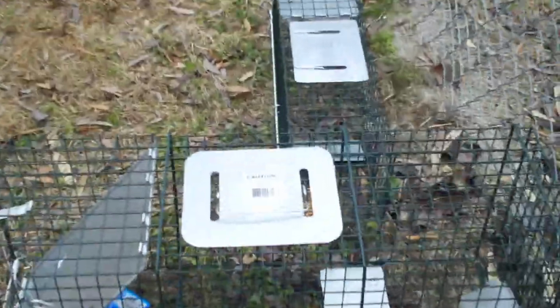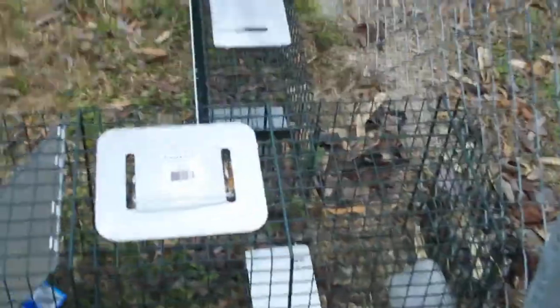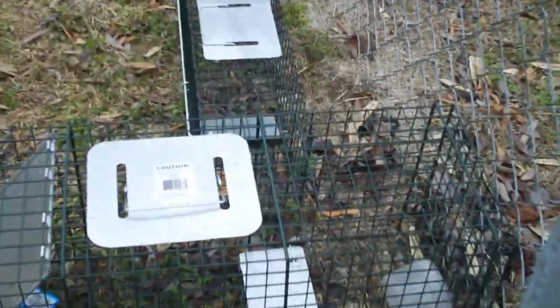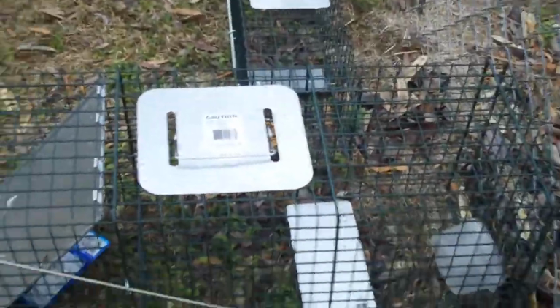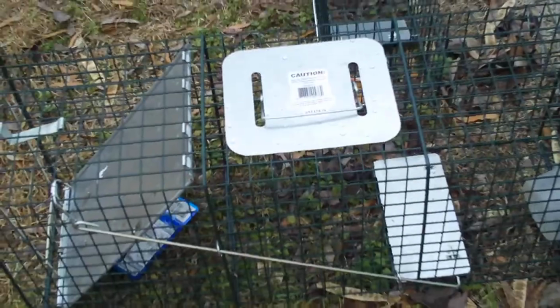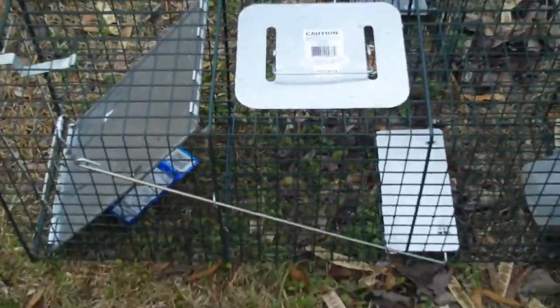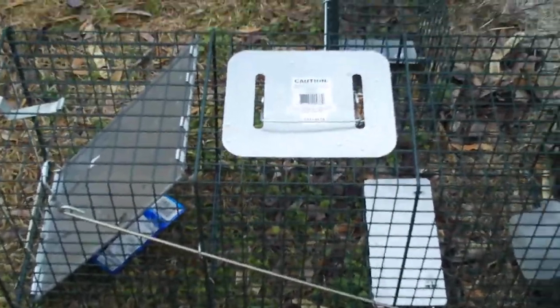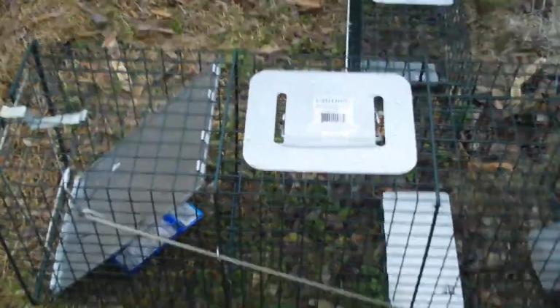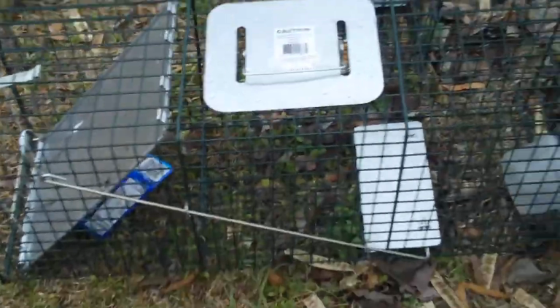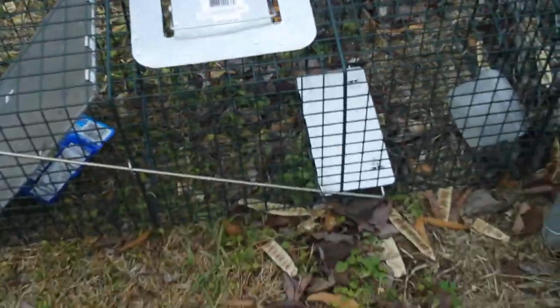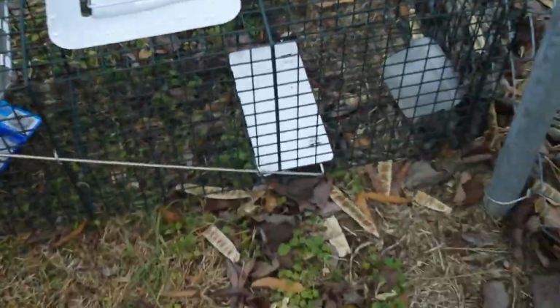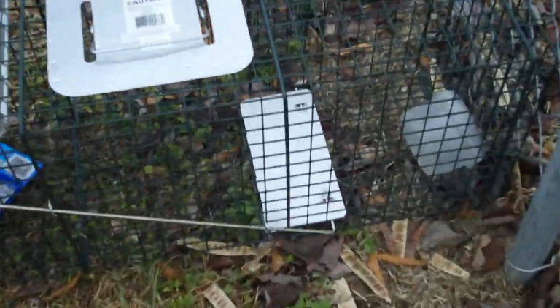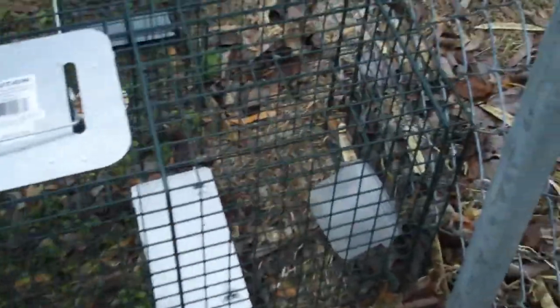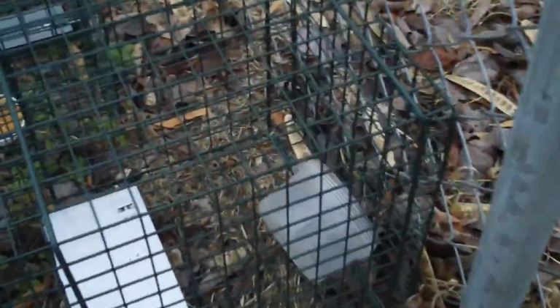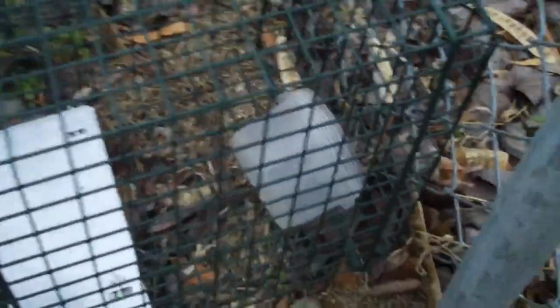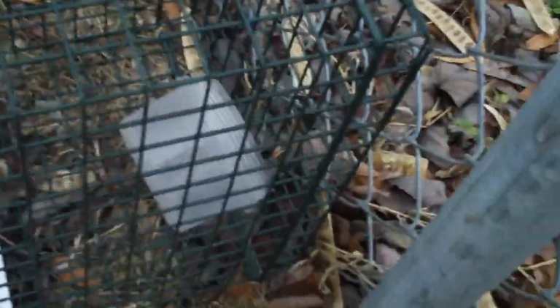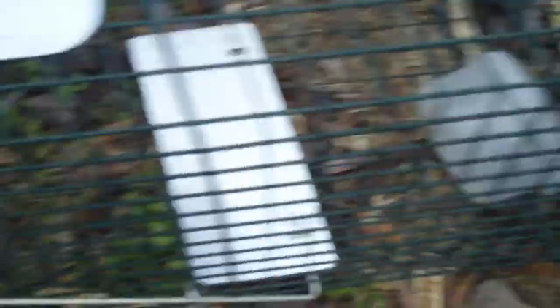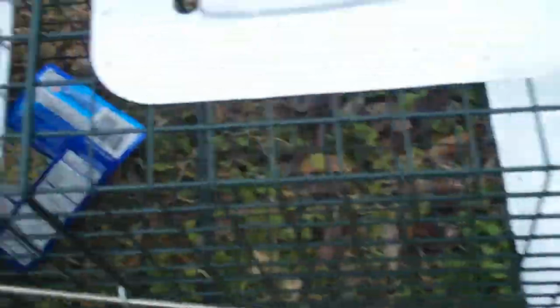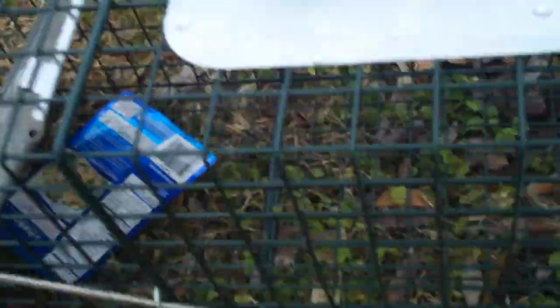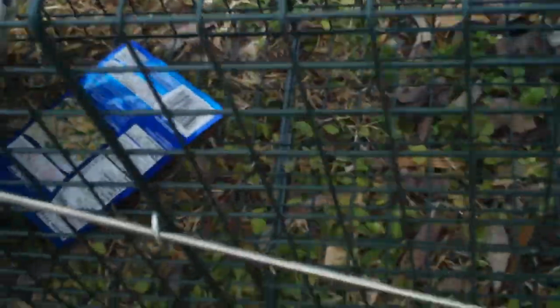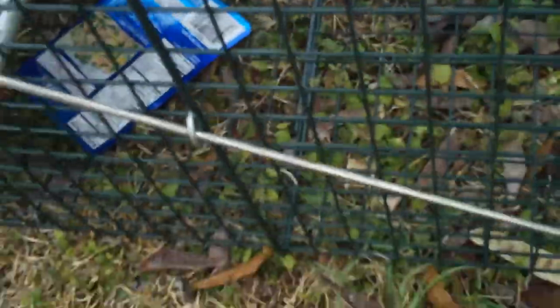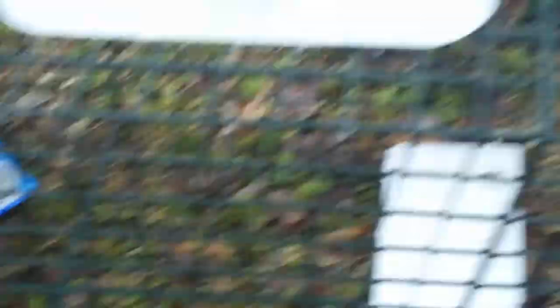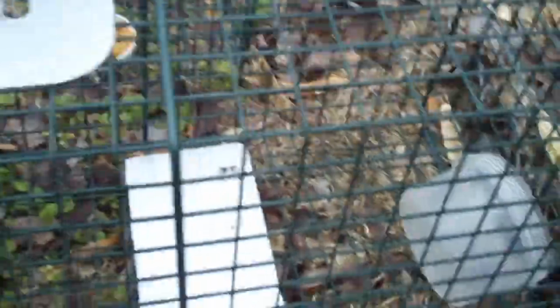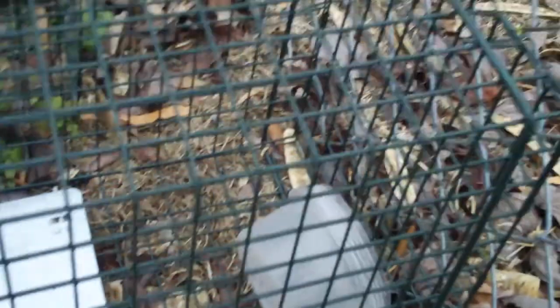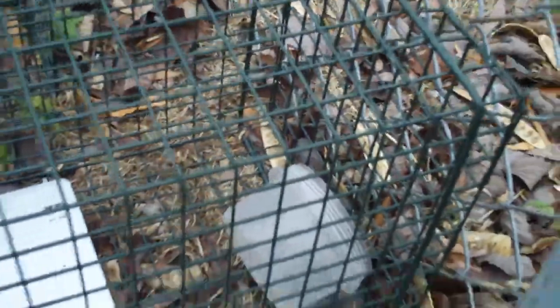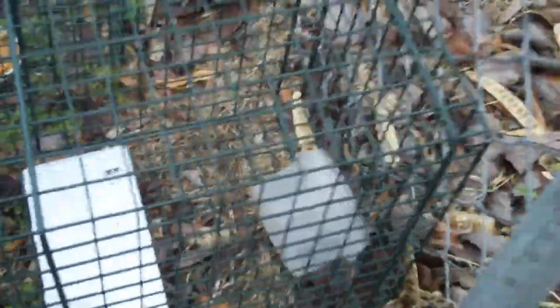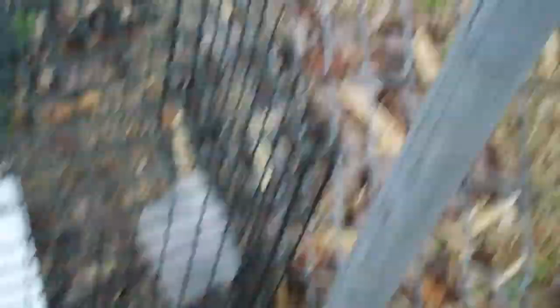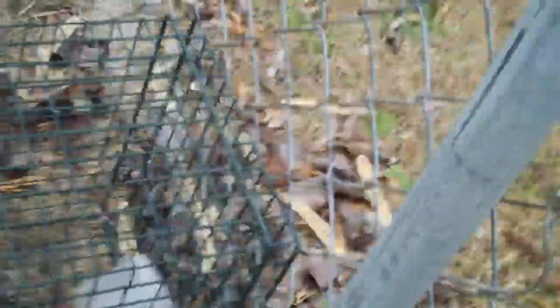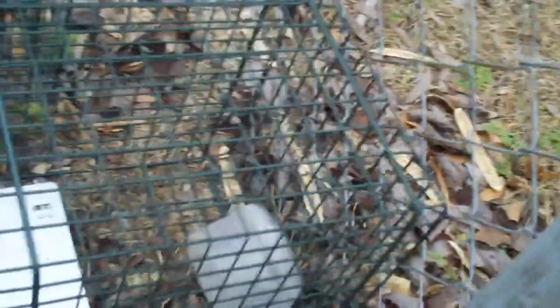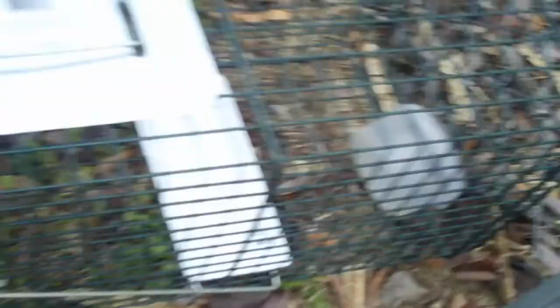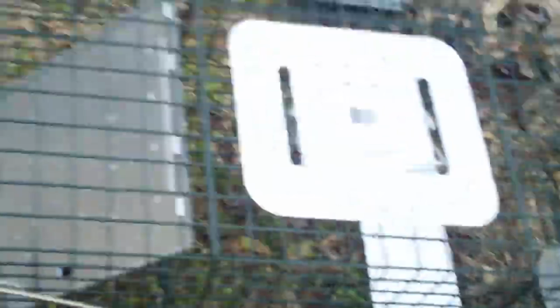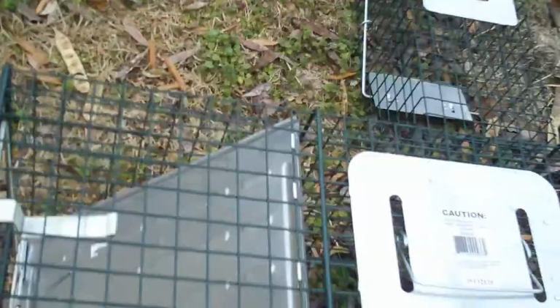I caught a possum in it this morning. I'm going to upload that video in a little while. I don't have to set it up right now because I have a tuna right there and I don't want it to go bad yet, so I haven't opened it.